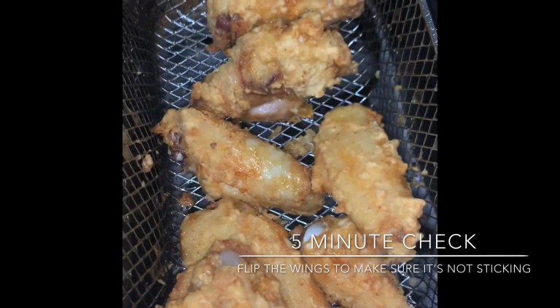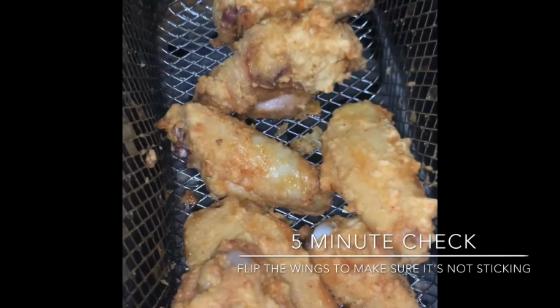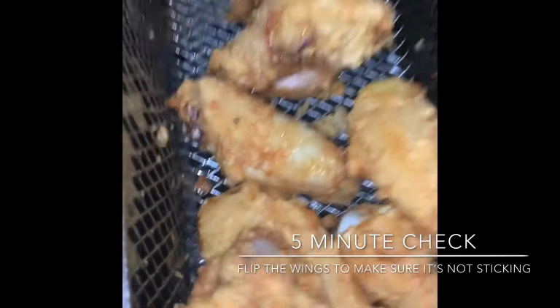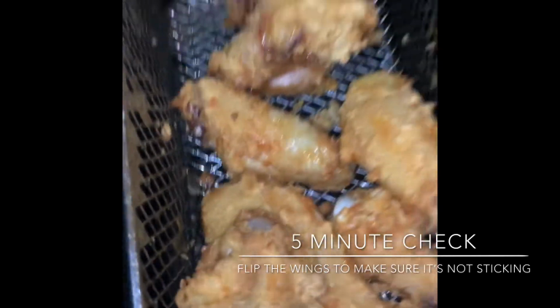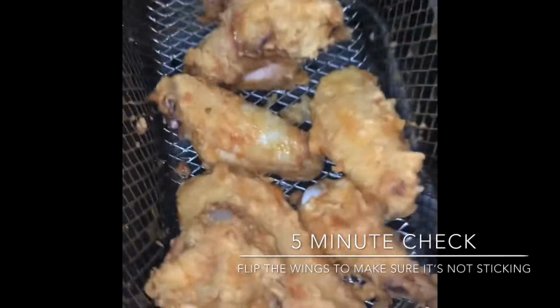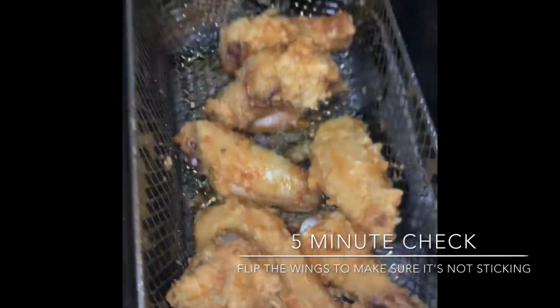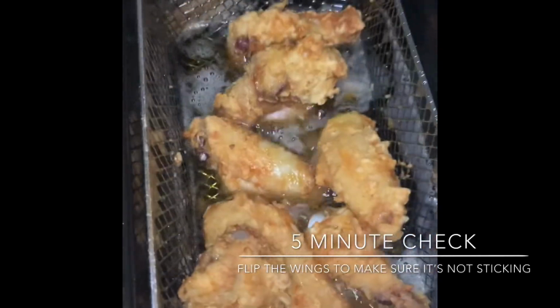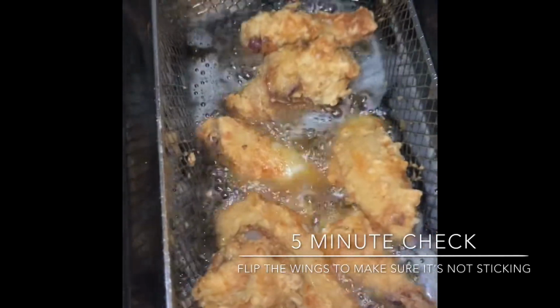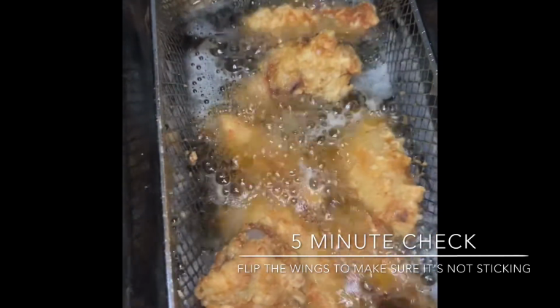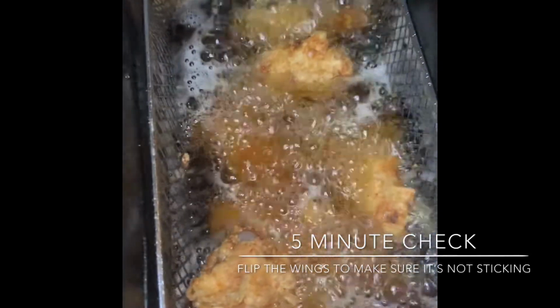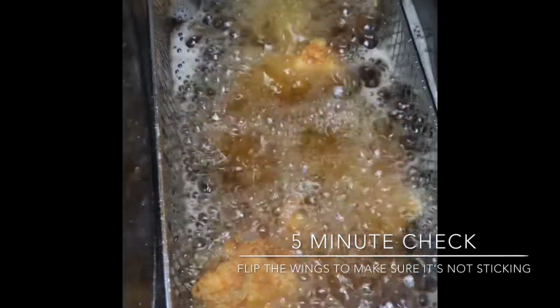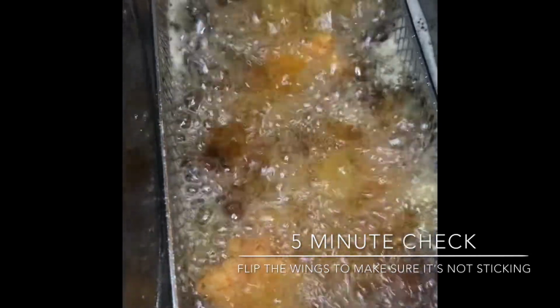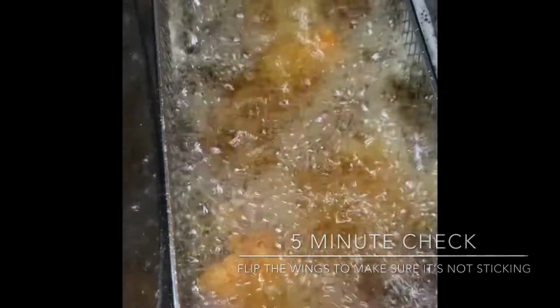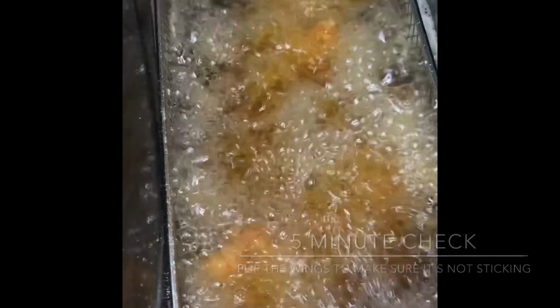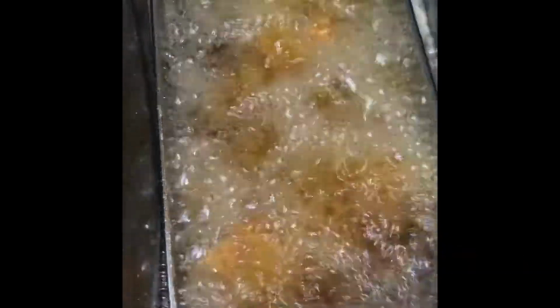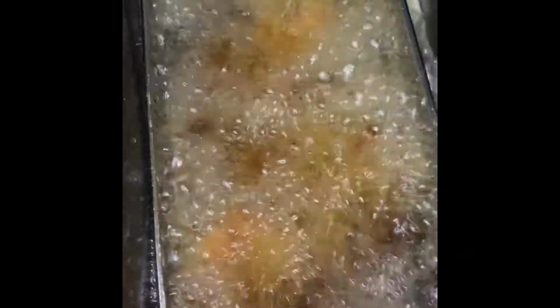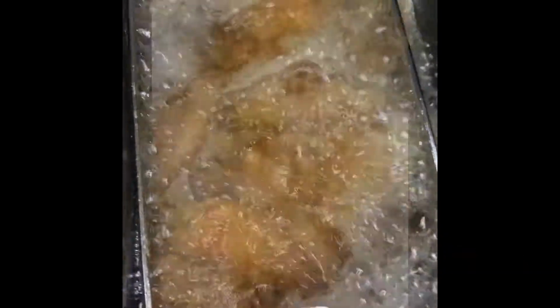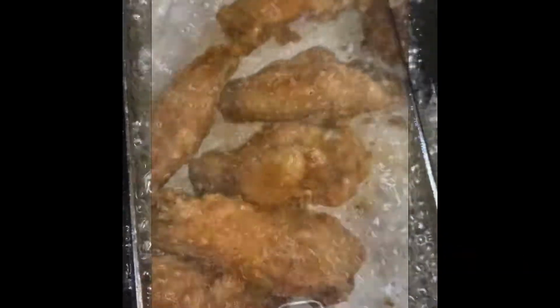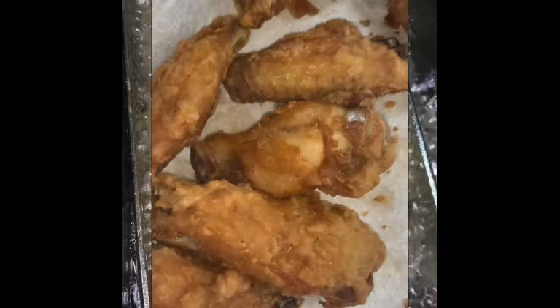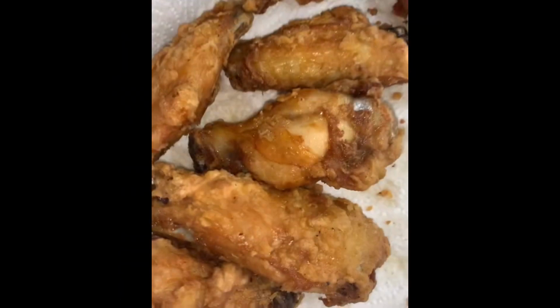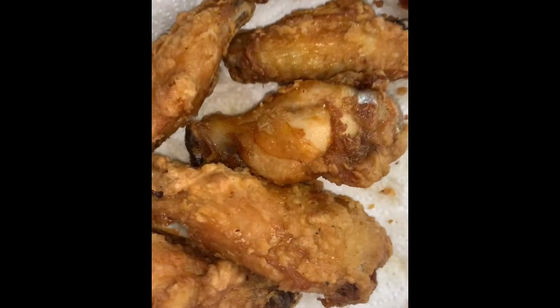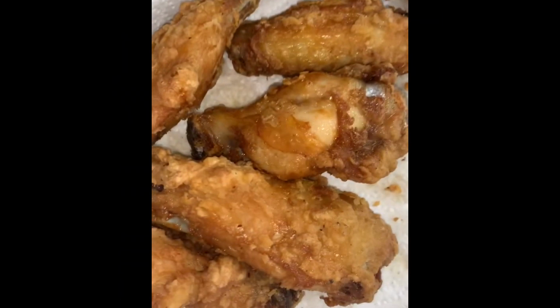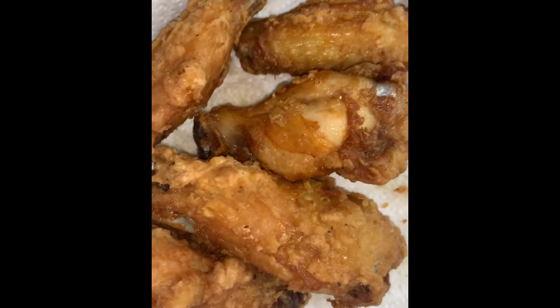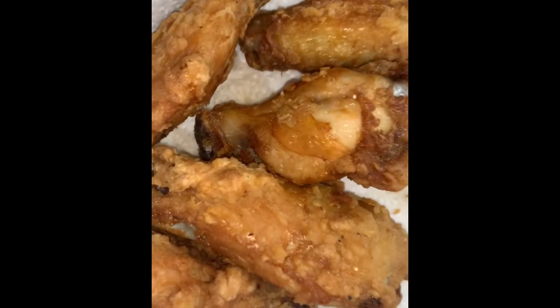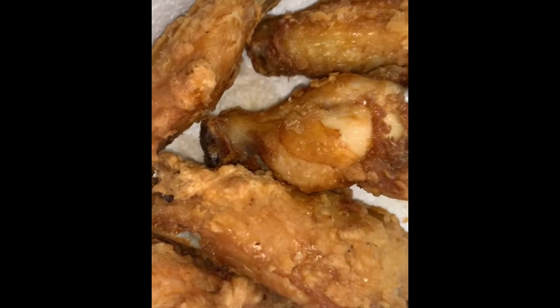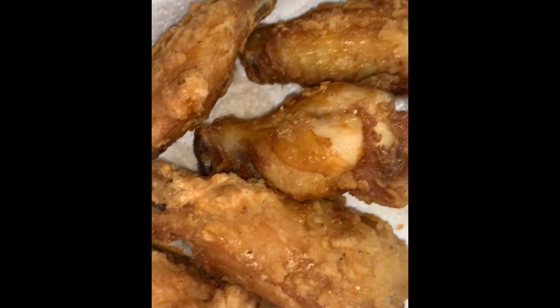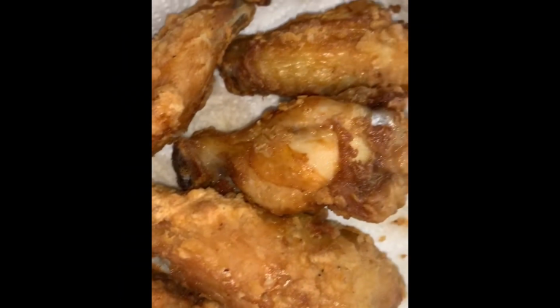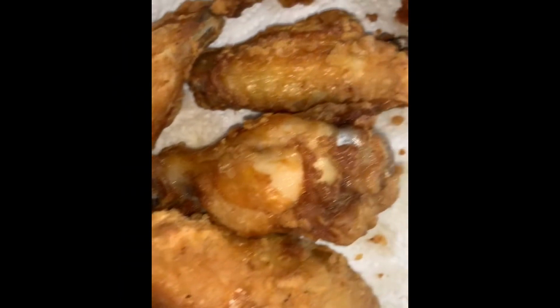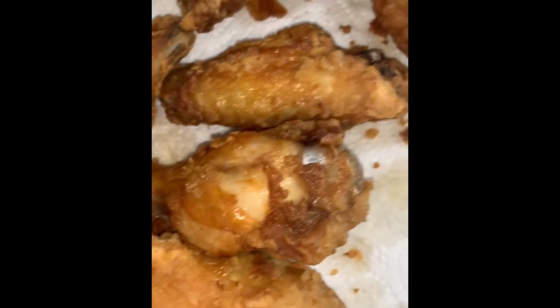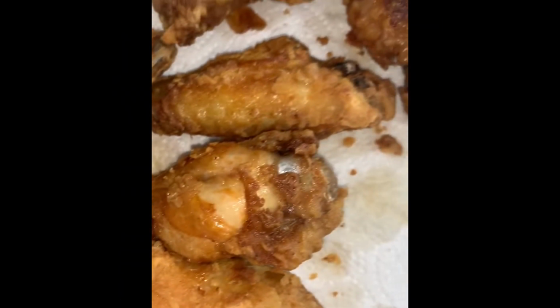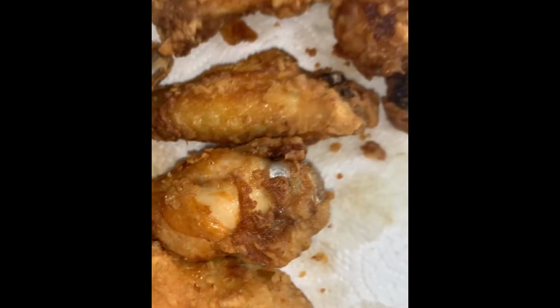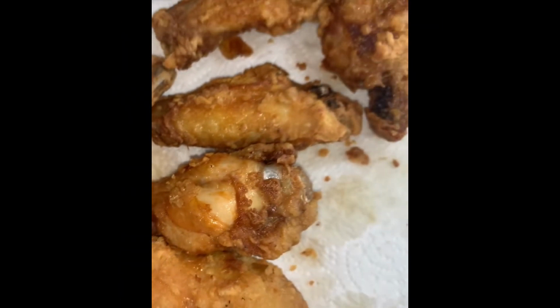So now we're going to put it back in for three minutes. The wings took approximately eight minutes to cook, and this was the result.